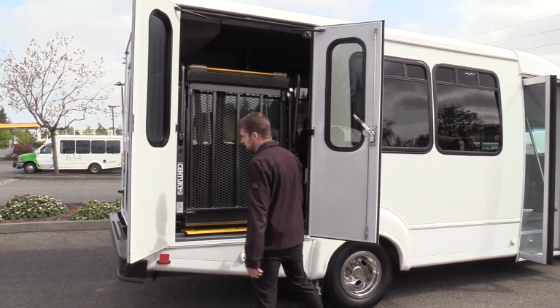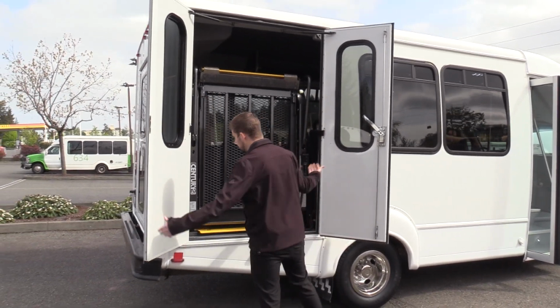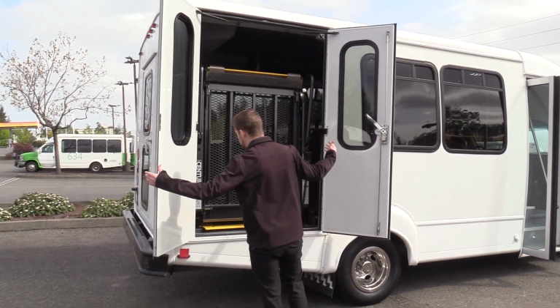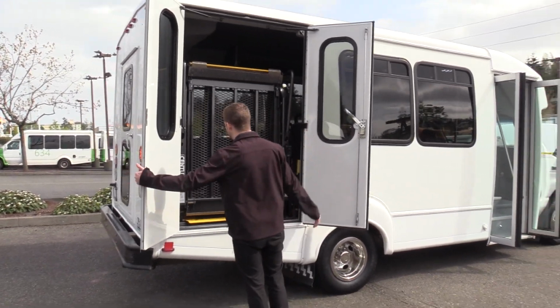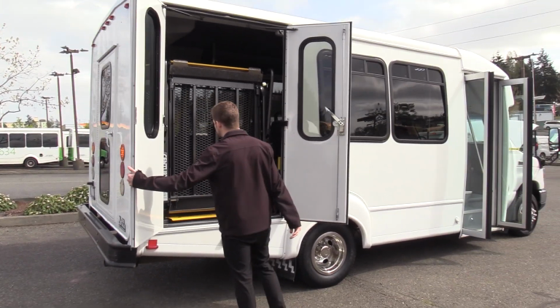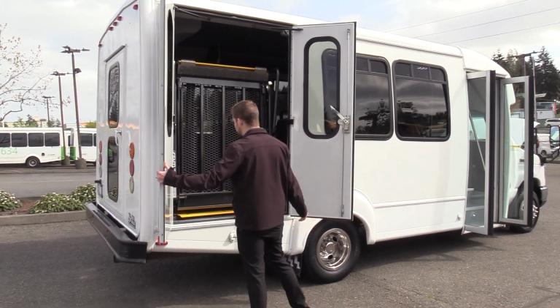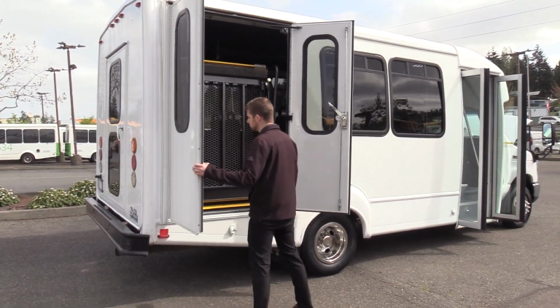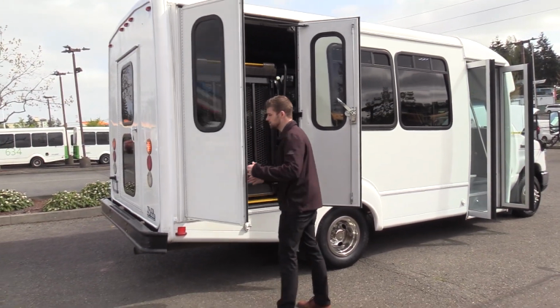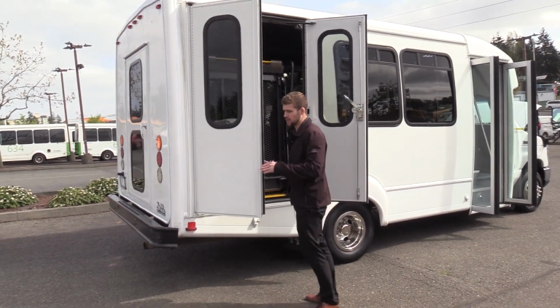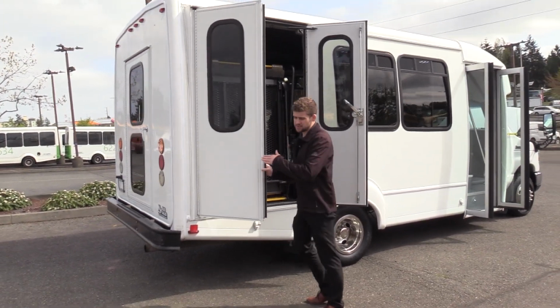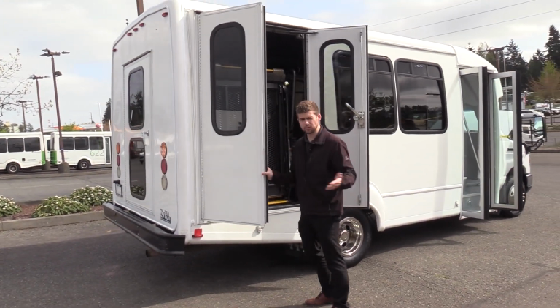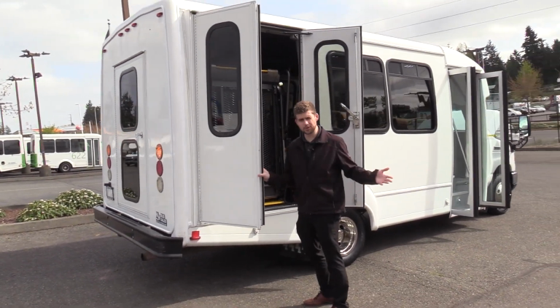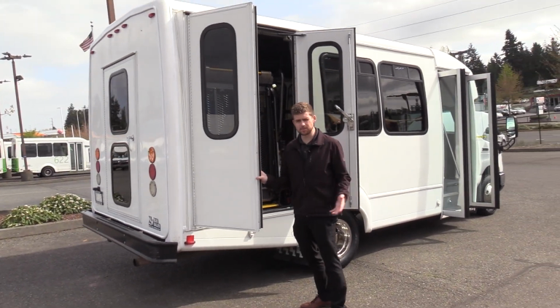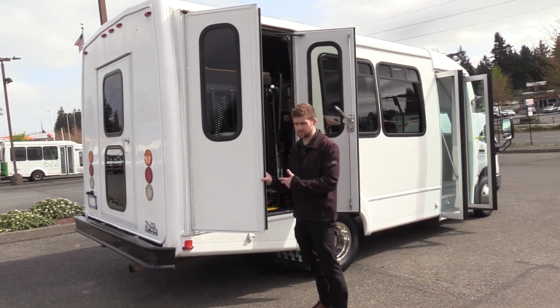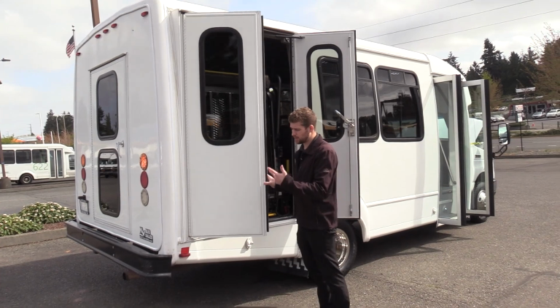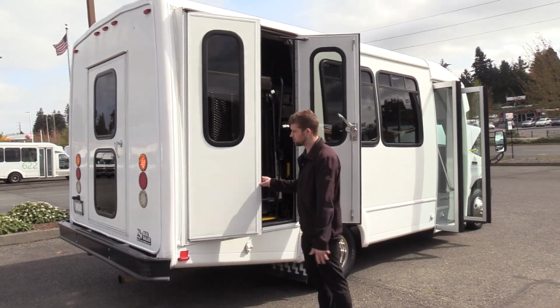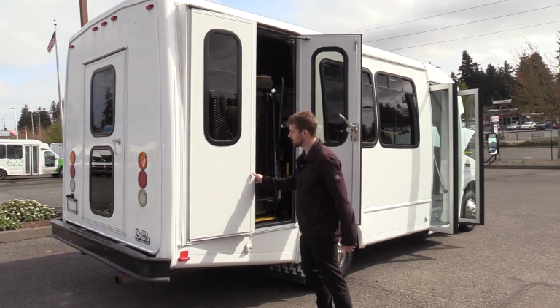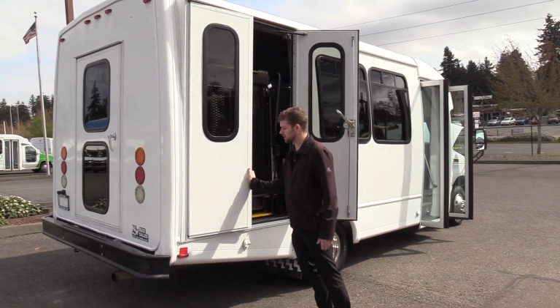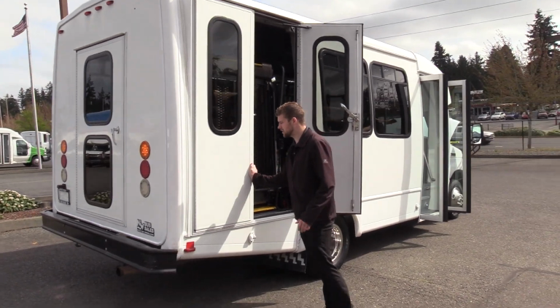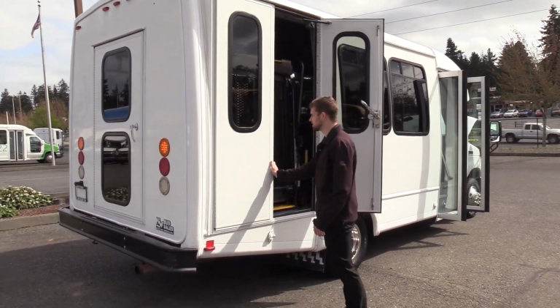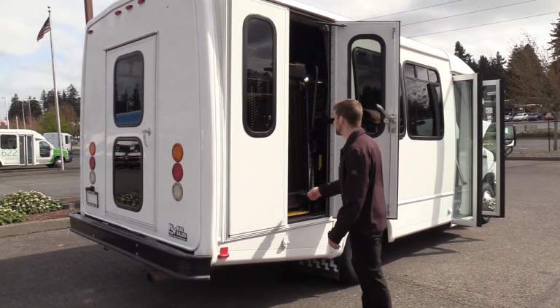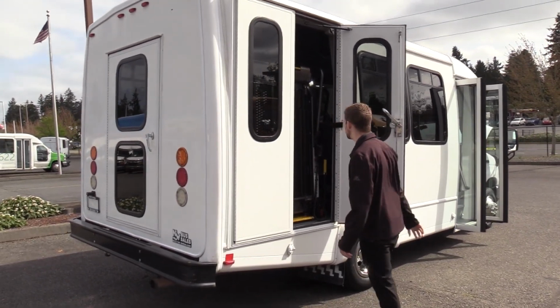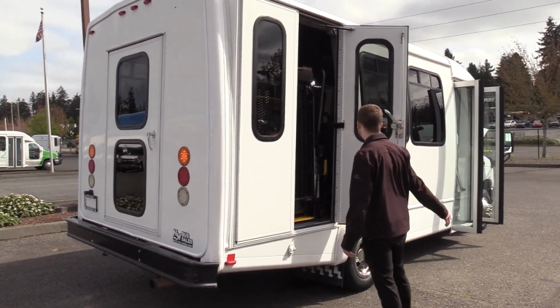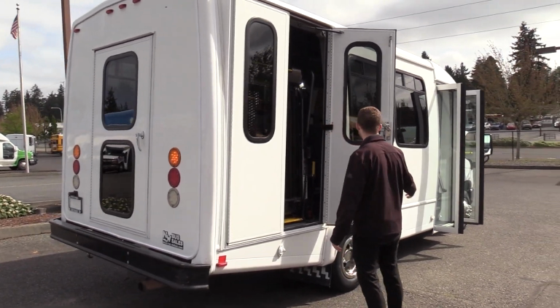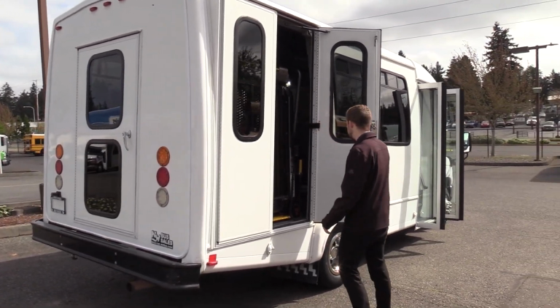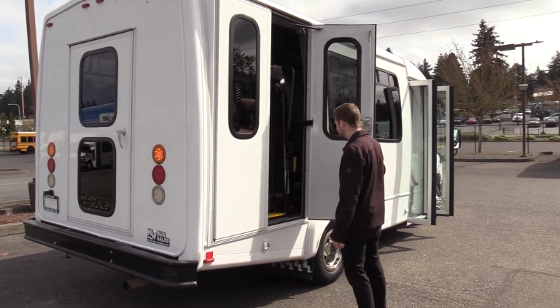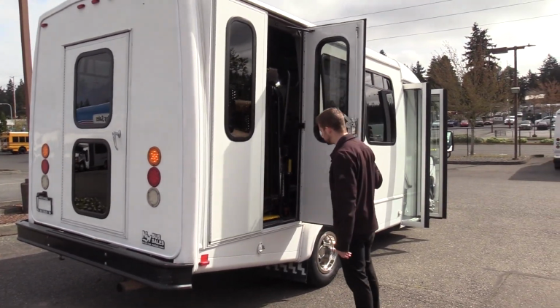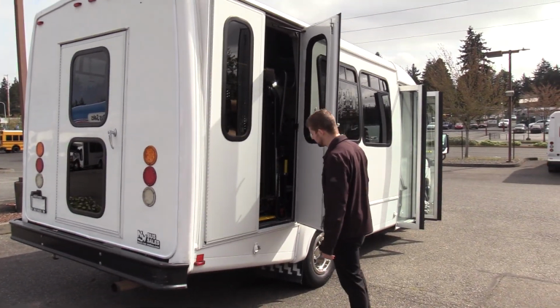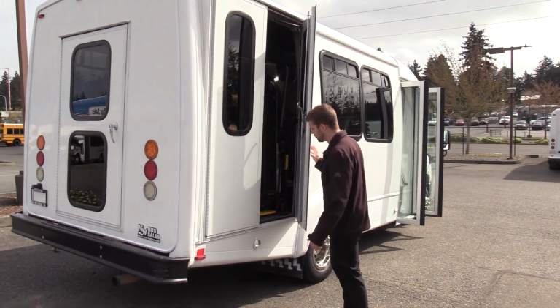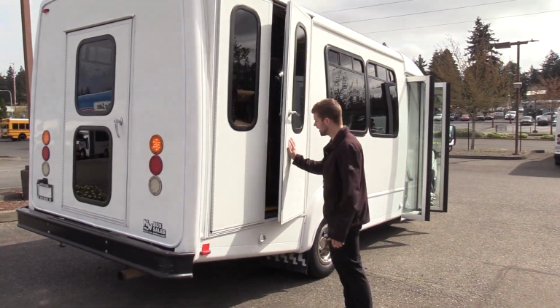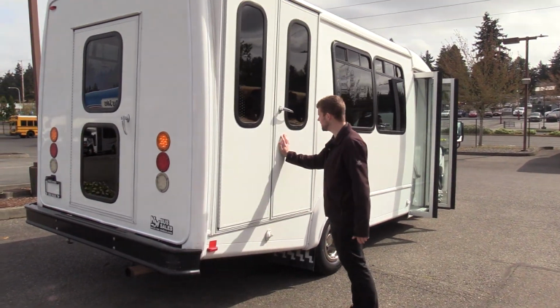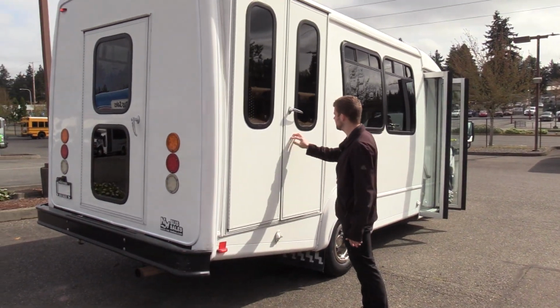You've got dual wheelchair doors — sometimes they come in single doors, sometimes it's bi-fold like this. It does have windows in it as well, letting a little more light in.